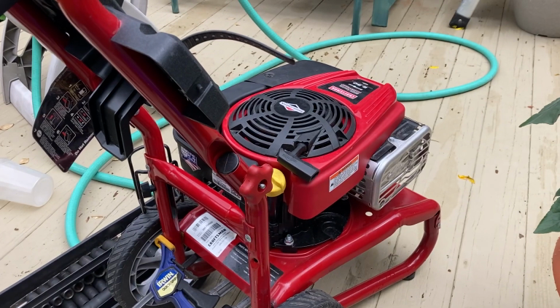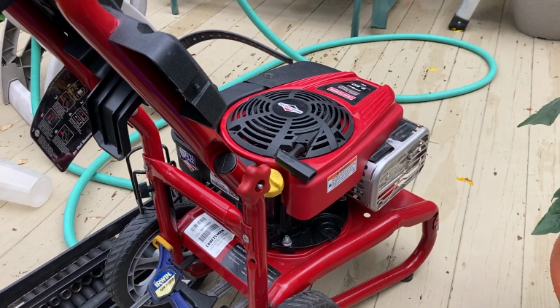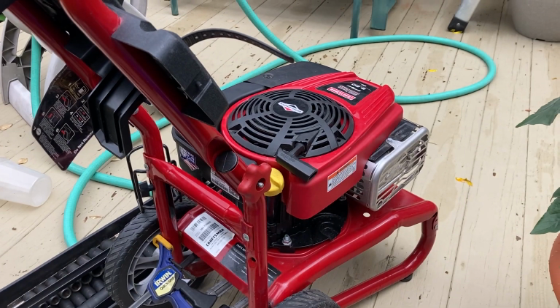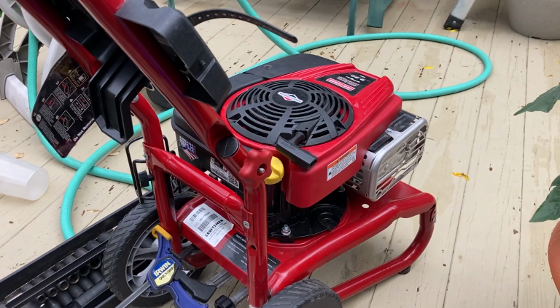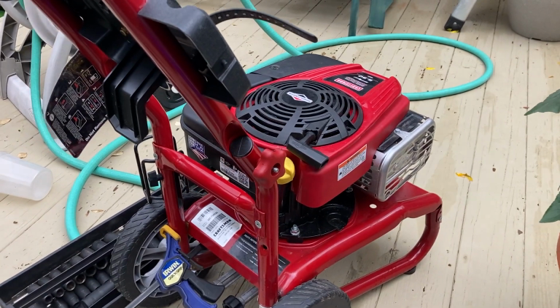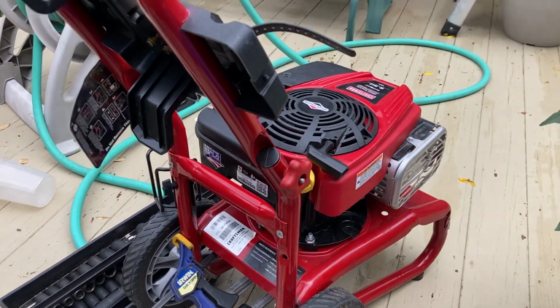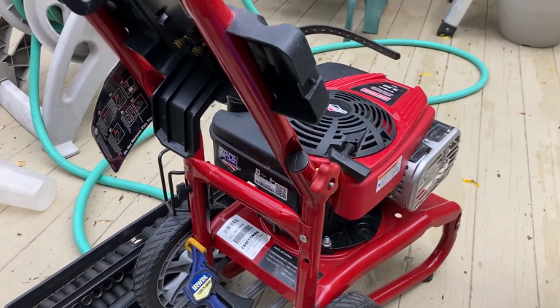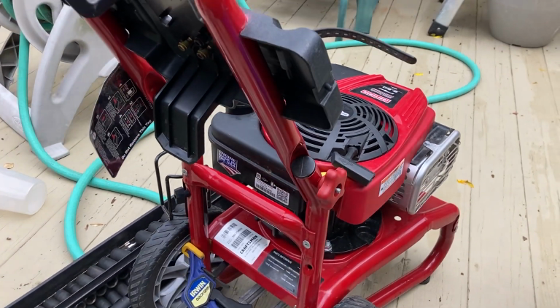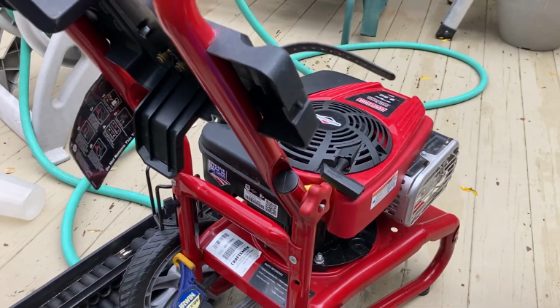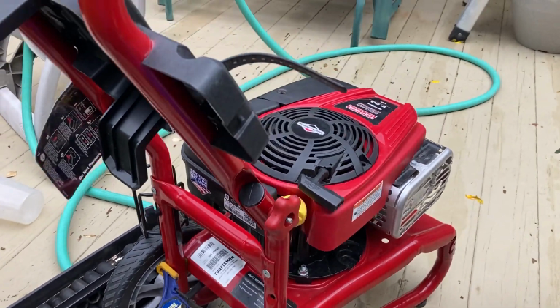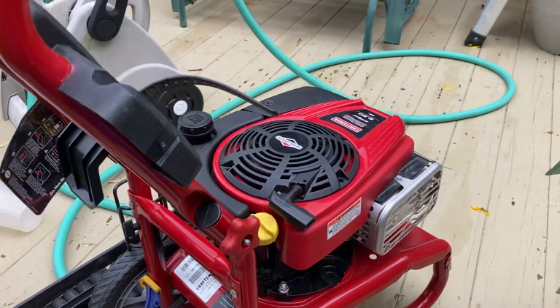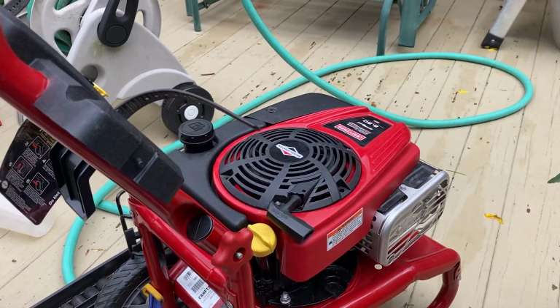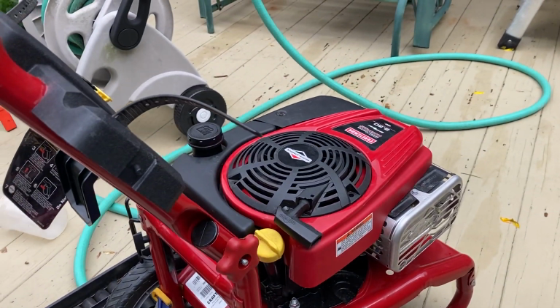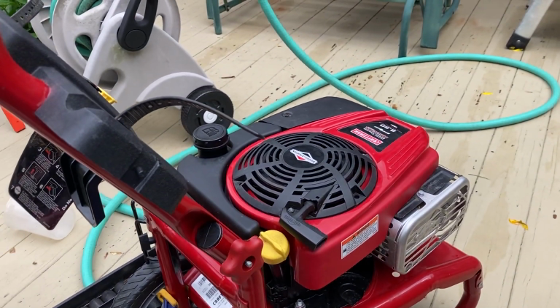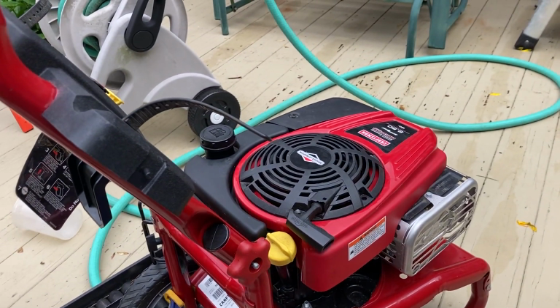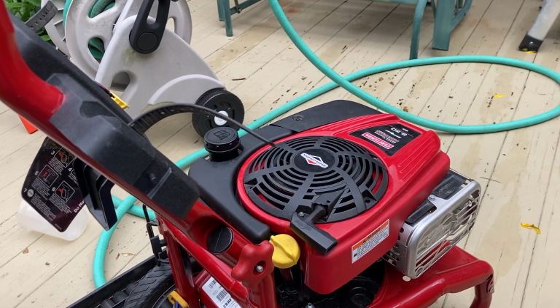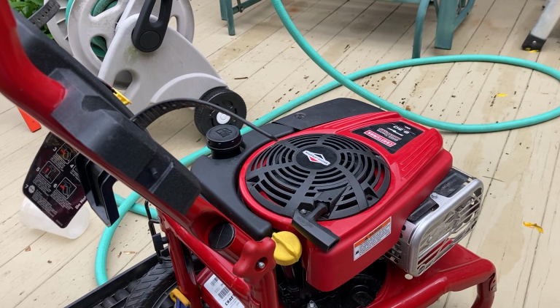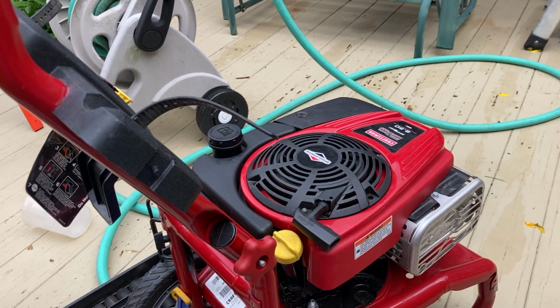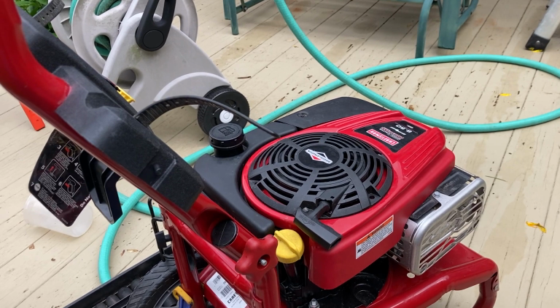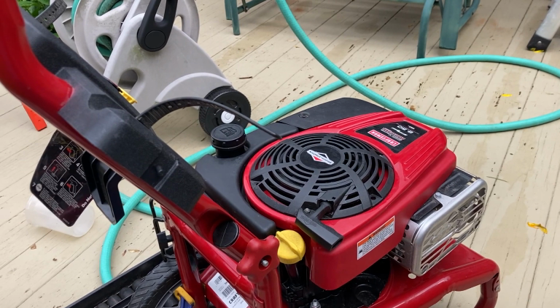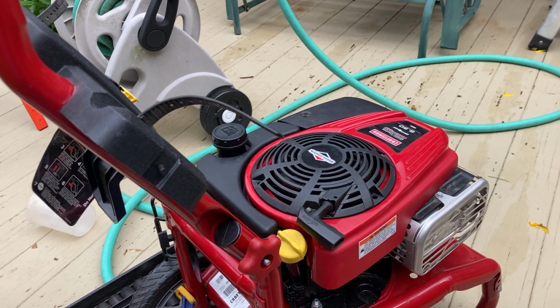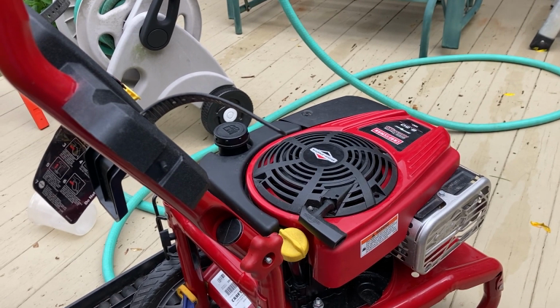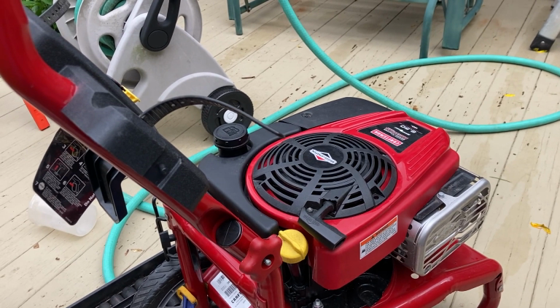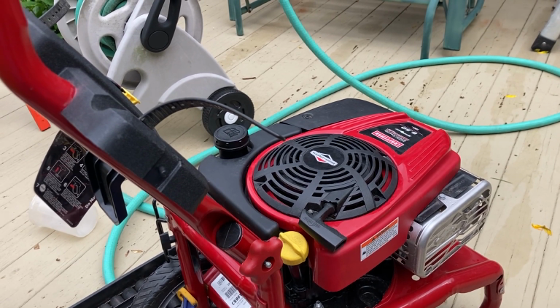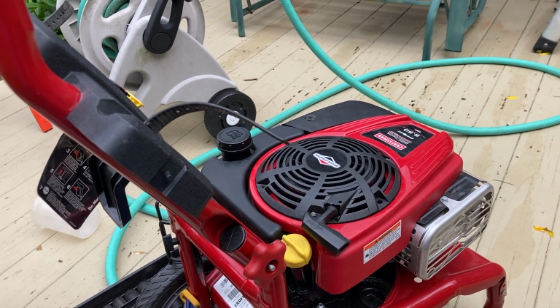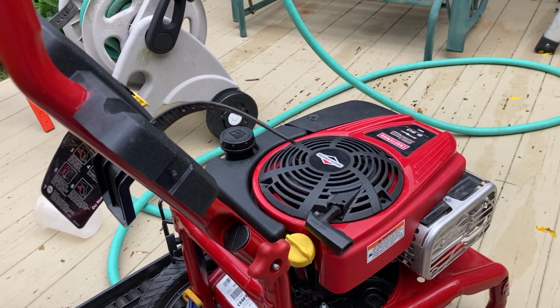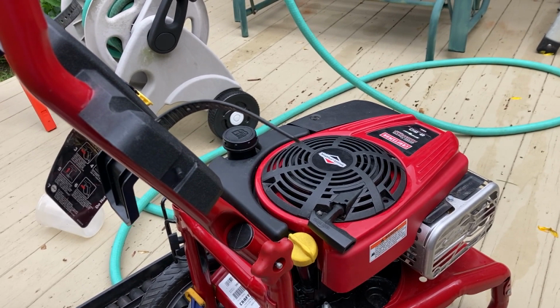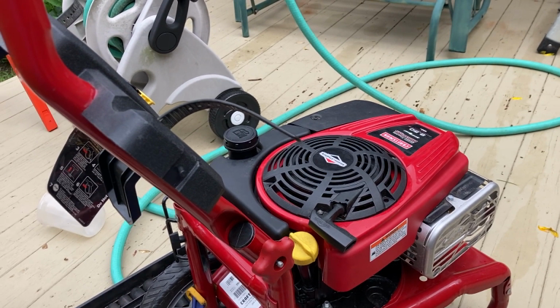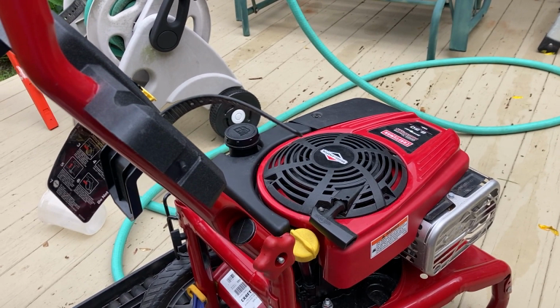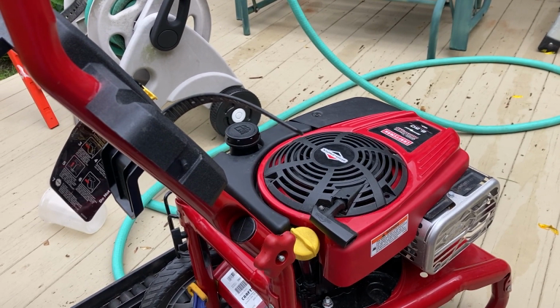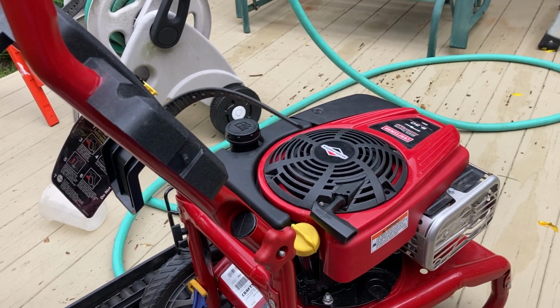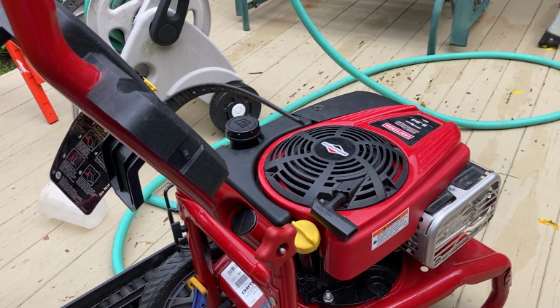Hey guys, Kenny here. I got this pressure washer here — Craftsman, professional, Briggs & Stratton engine, 8.5 torque output, 190cc.